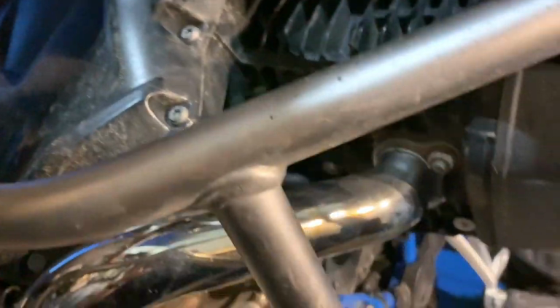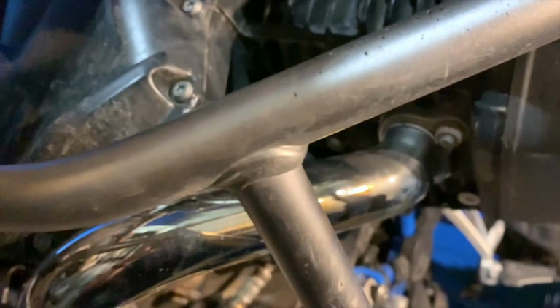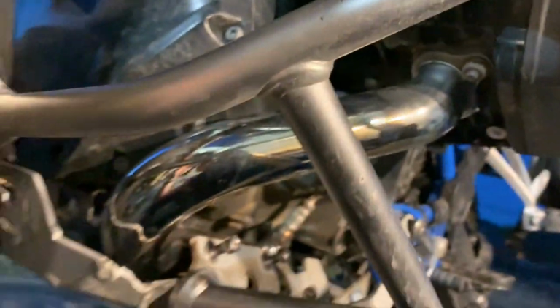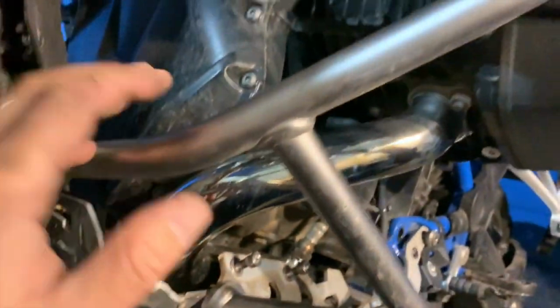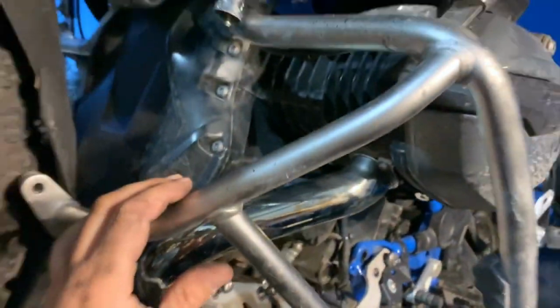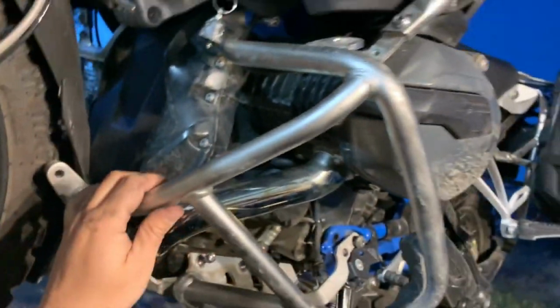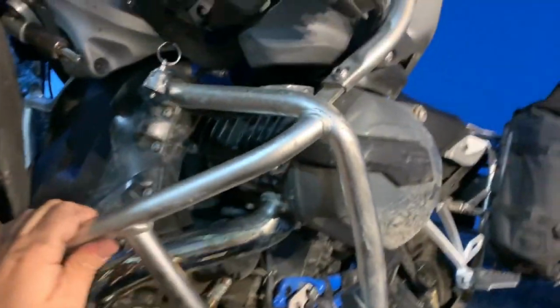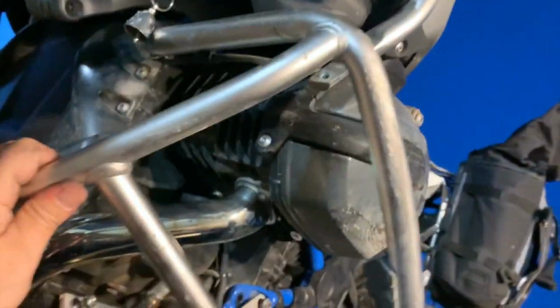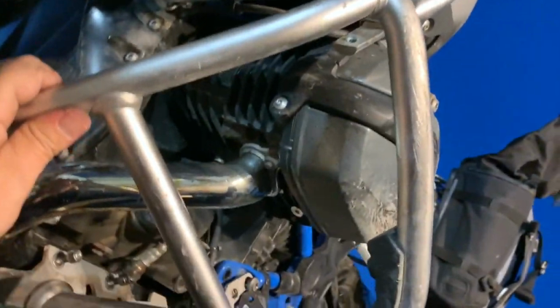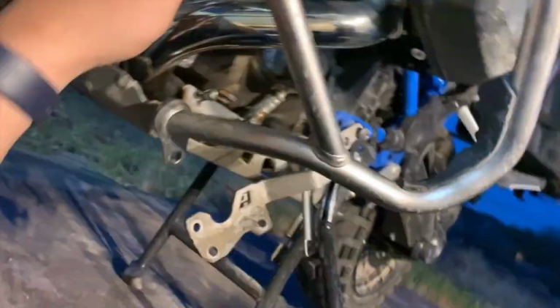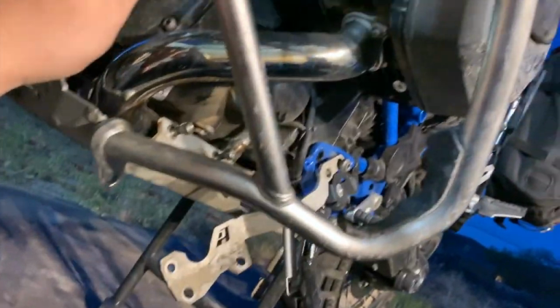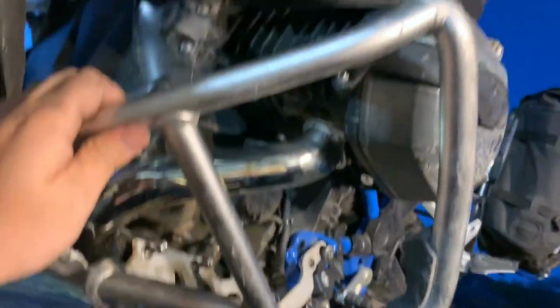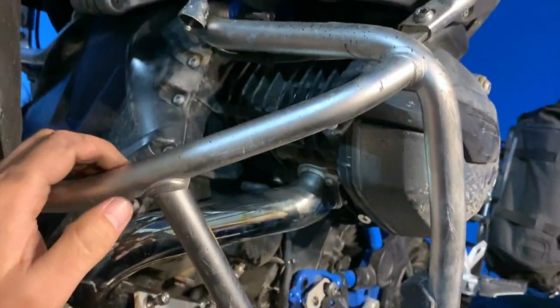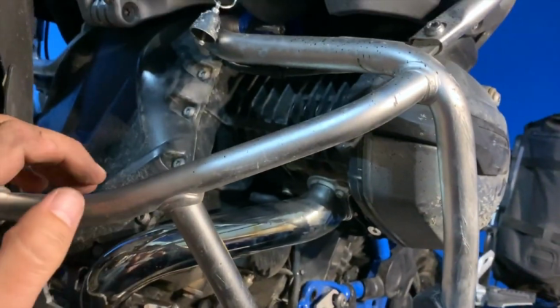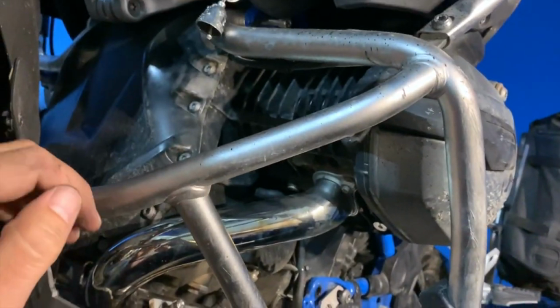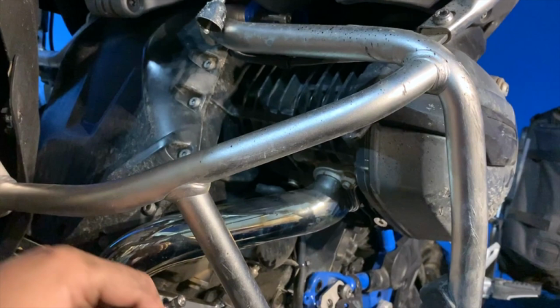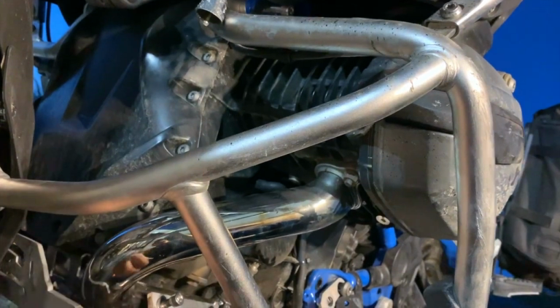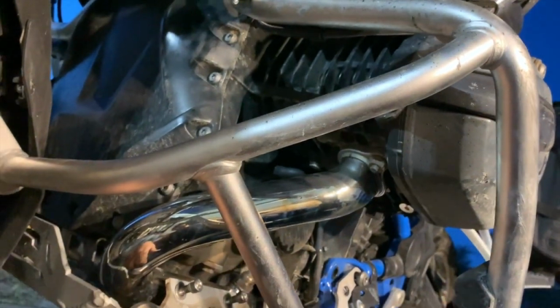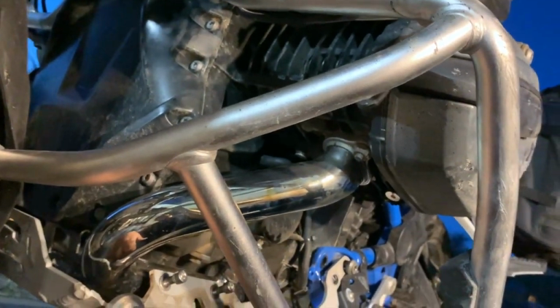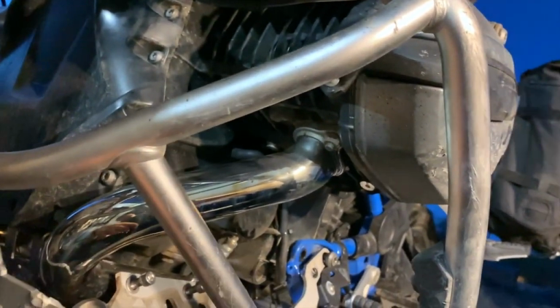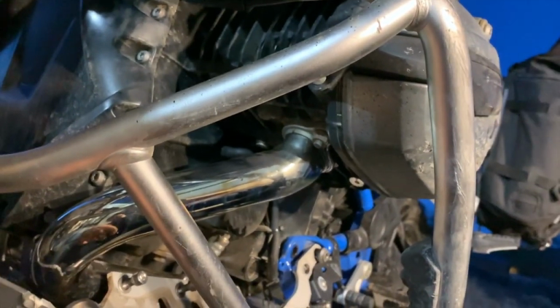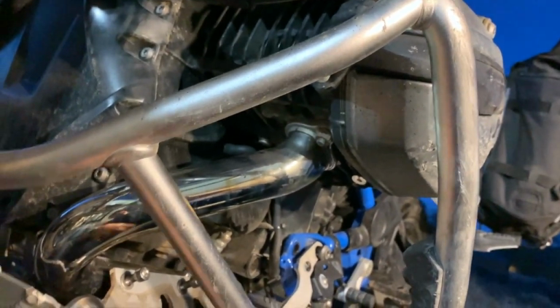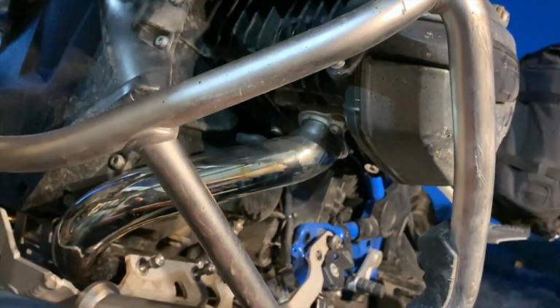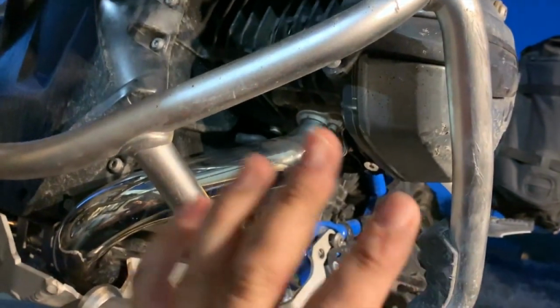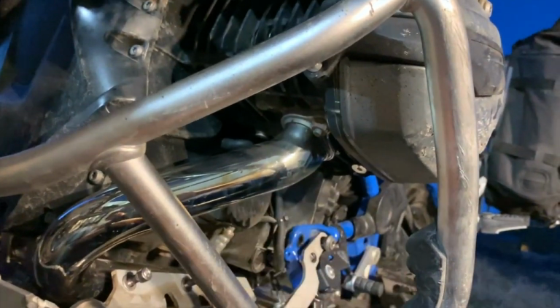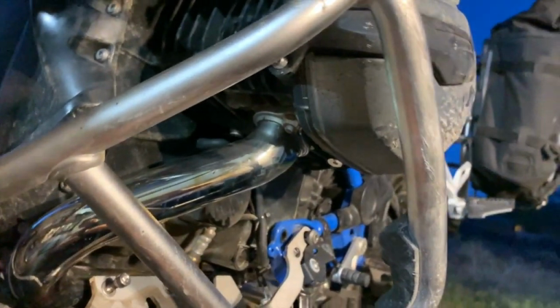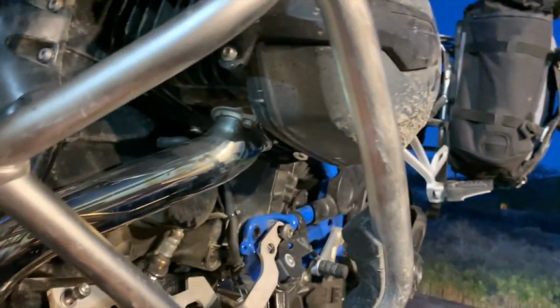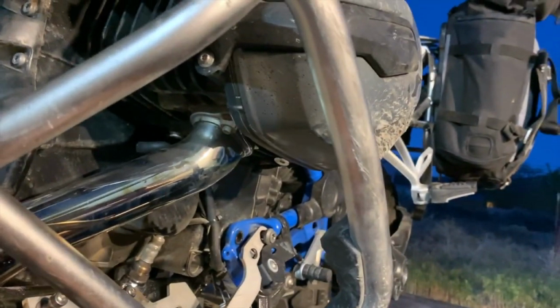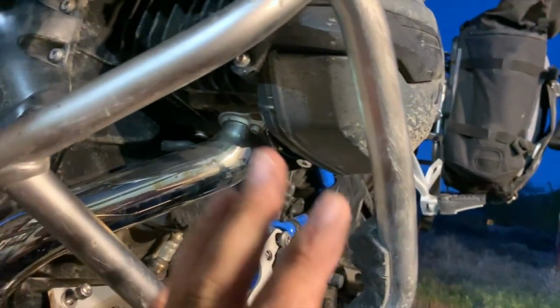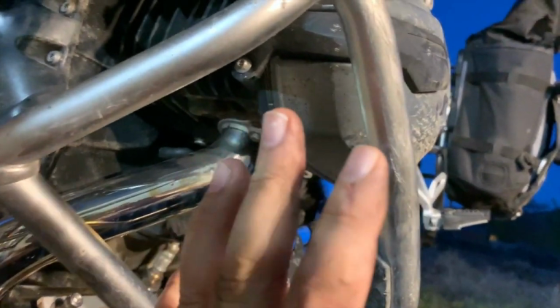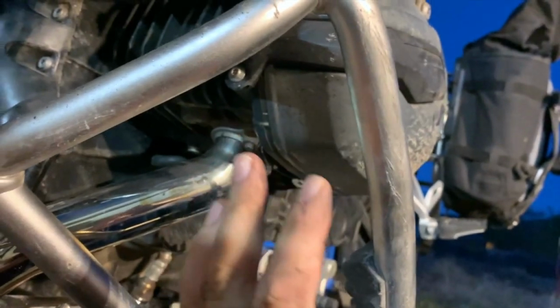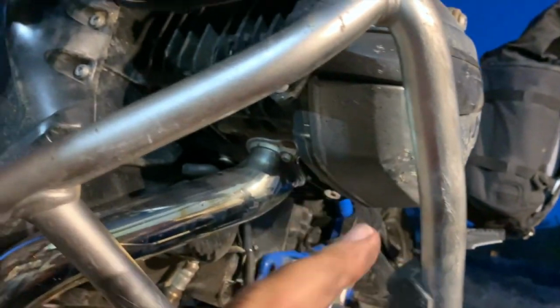It was way easier to just semi-remove the engine guard crash bar than to try to work around it for this.